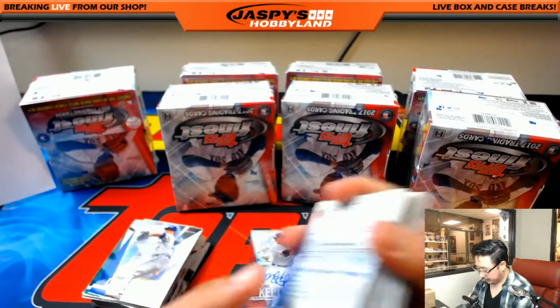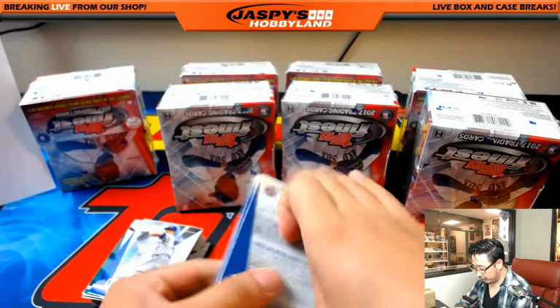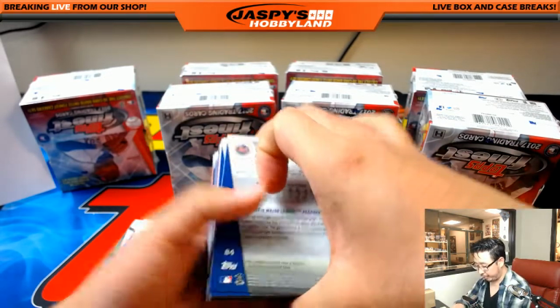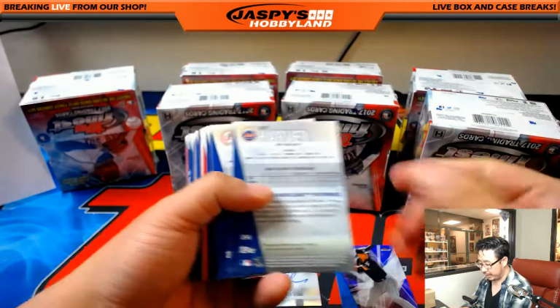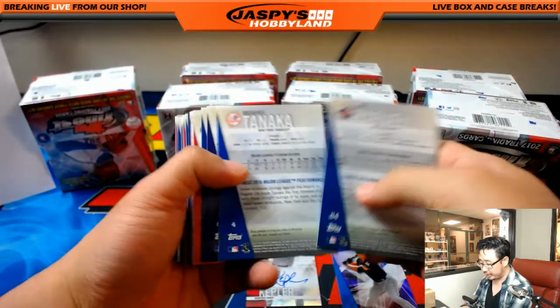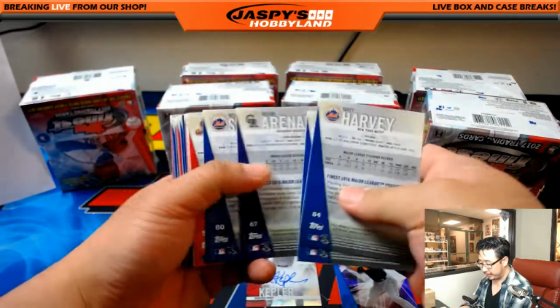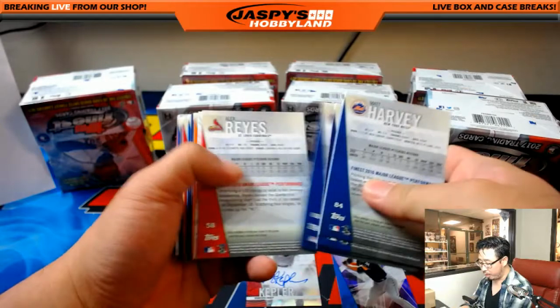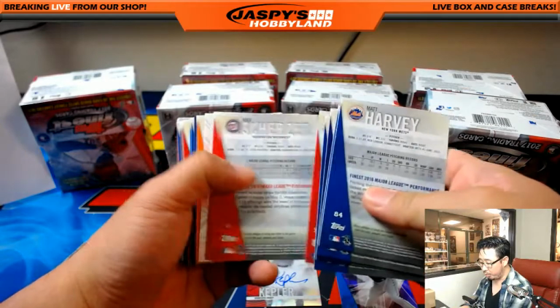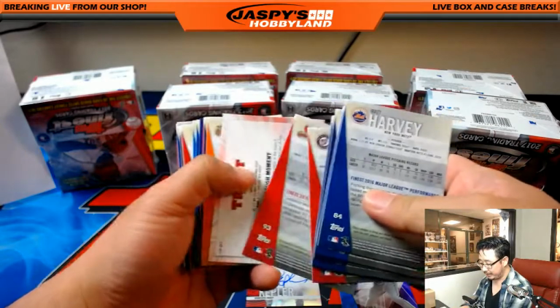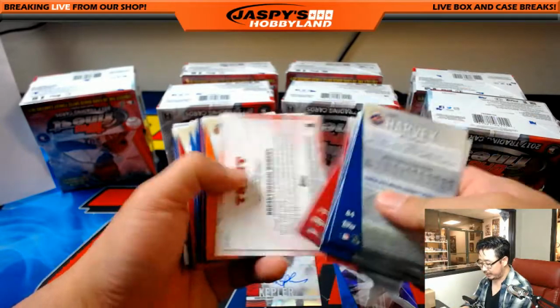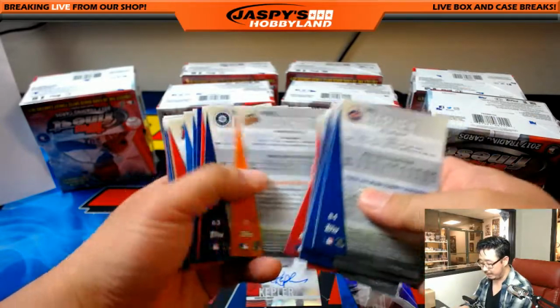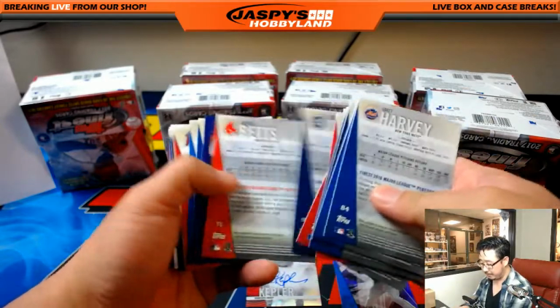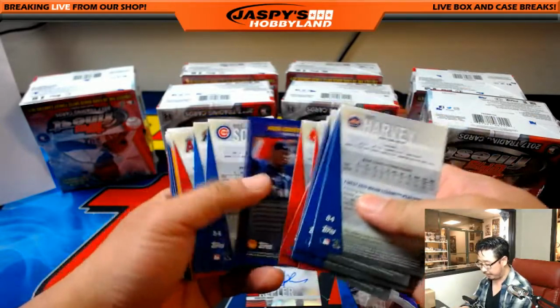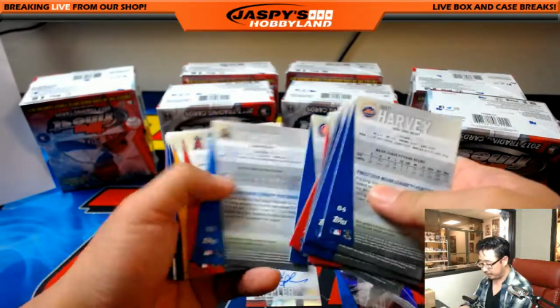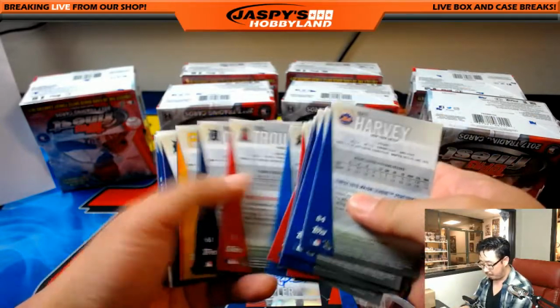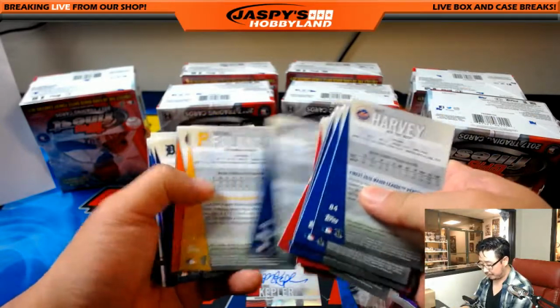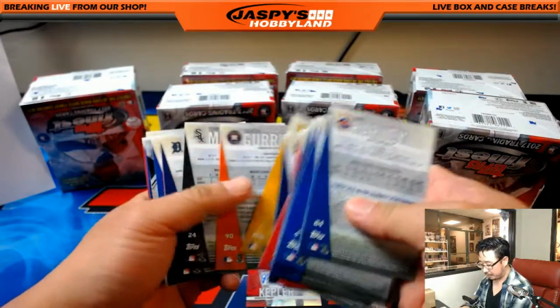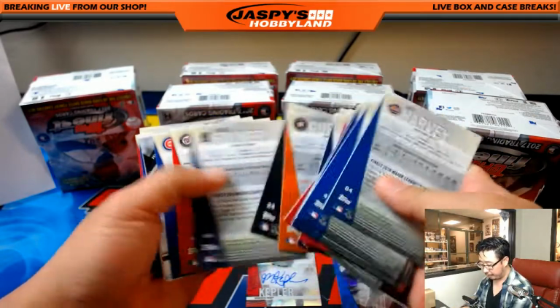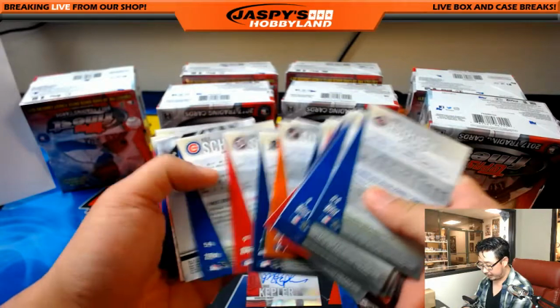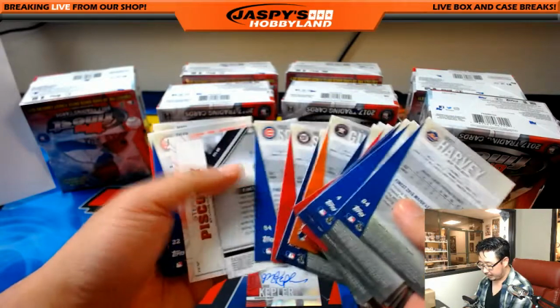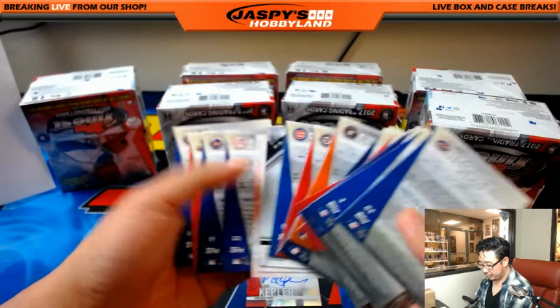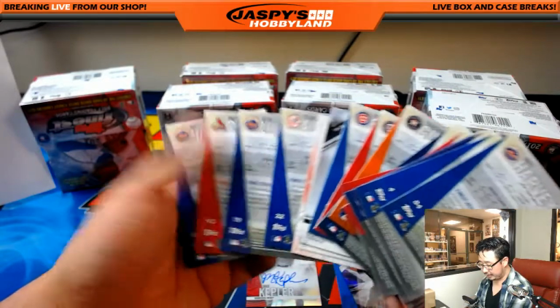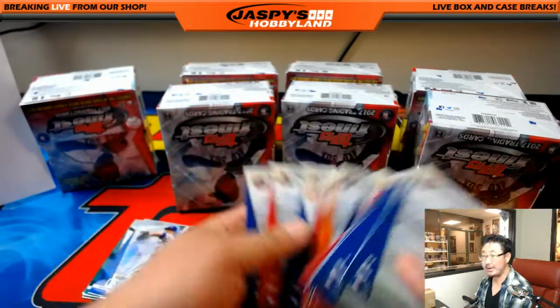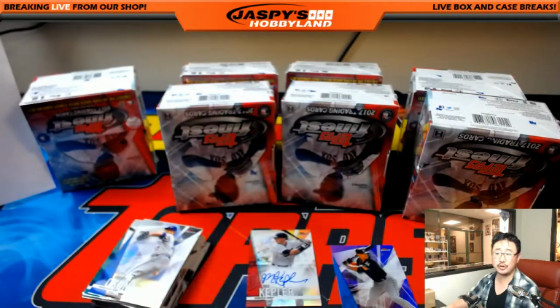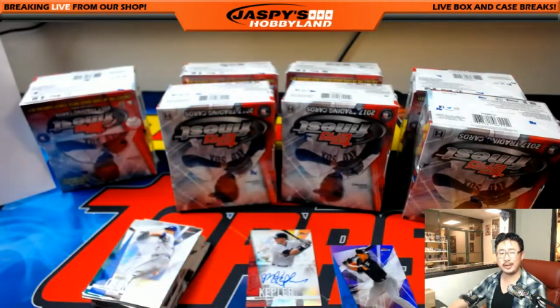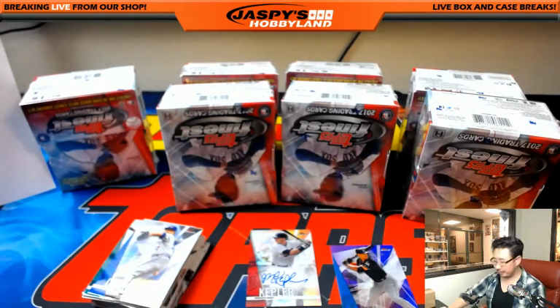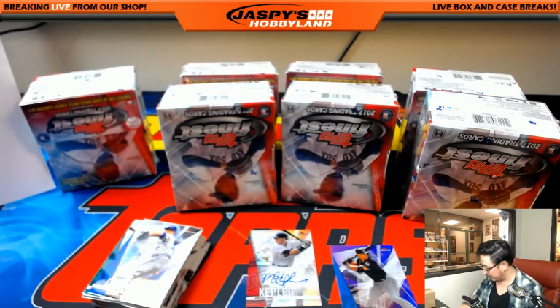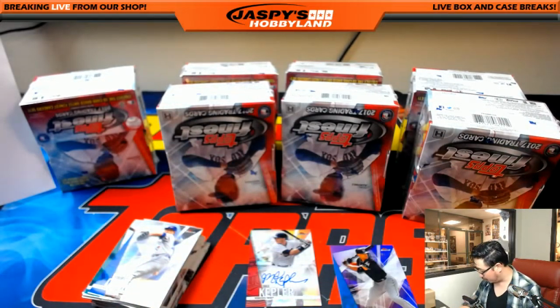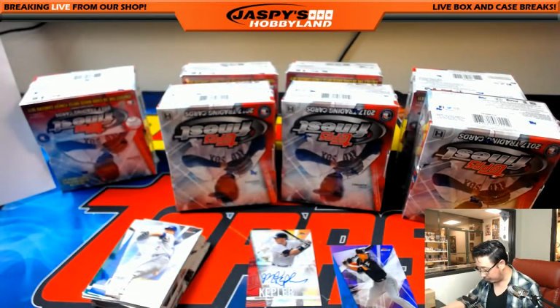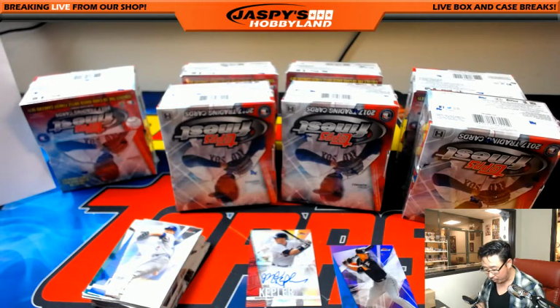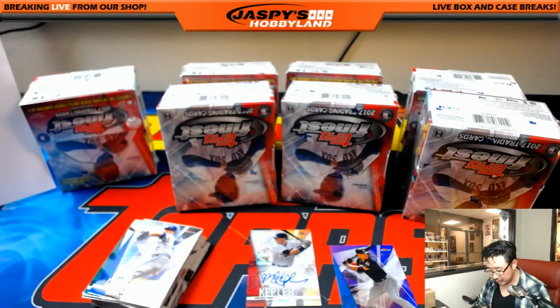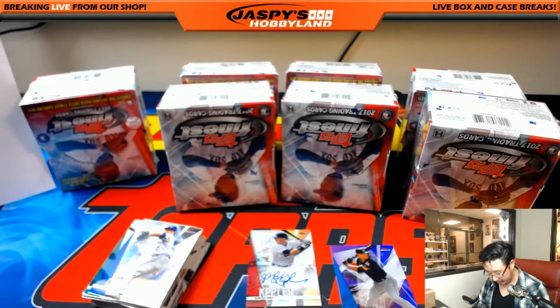High-numbered short prints are any cards numbered 101 and up. There's usually three or four per case or something like that — none here.